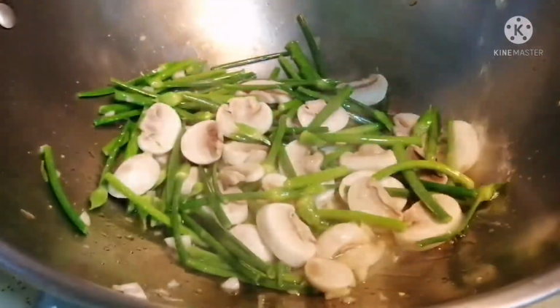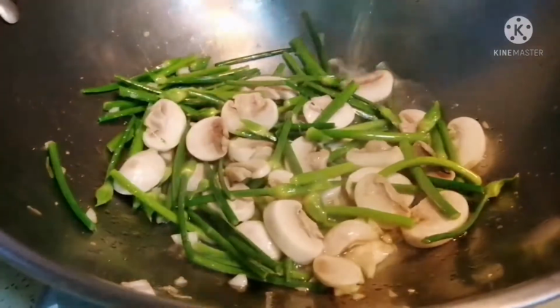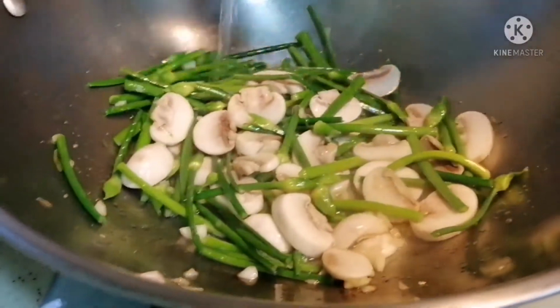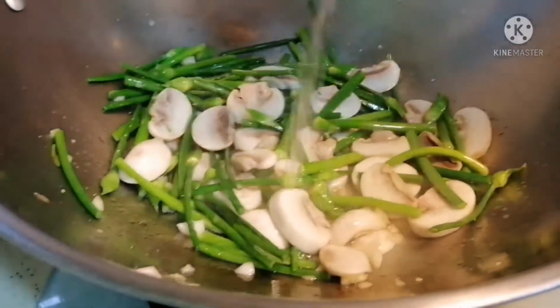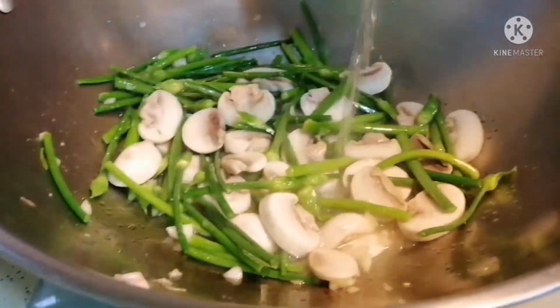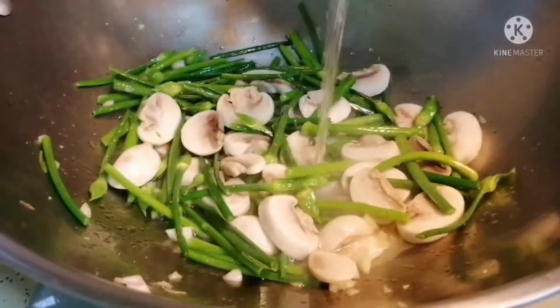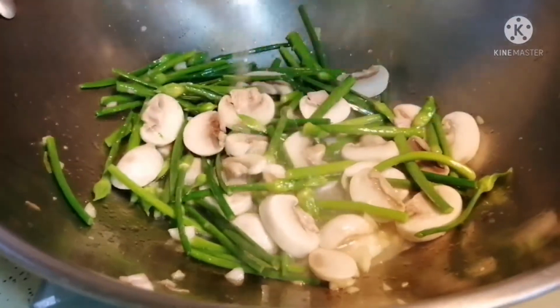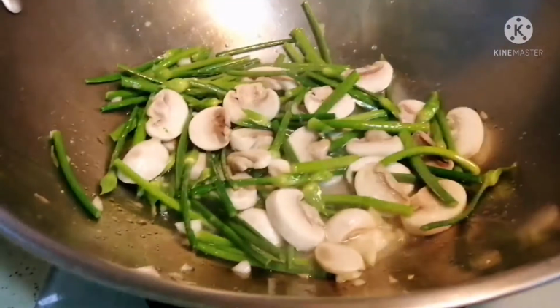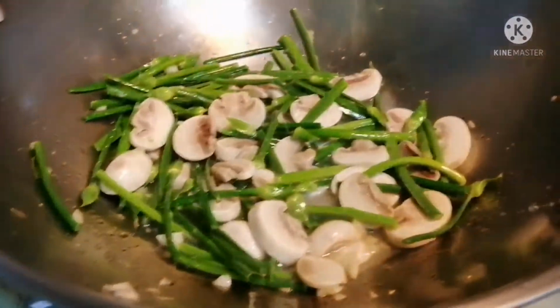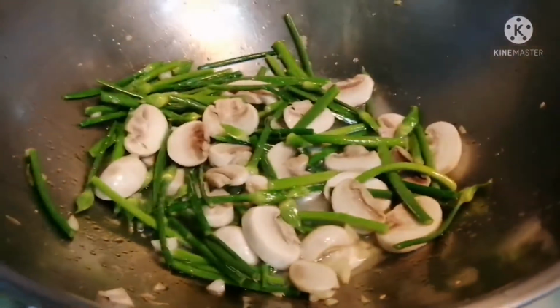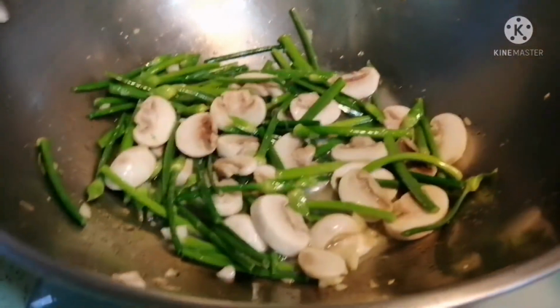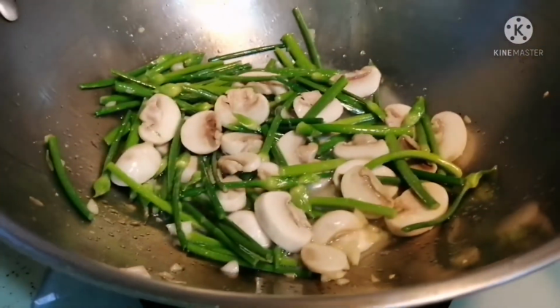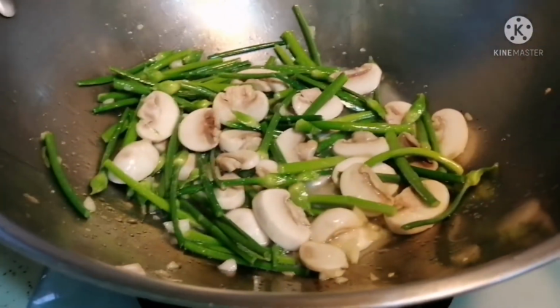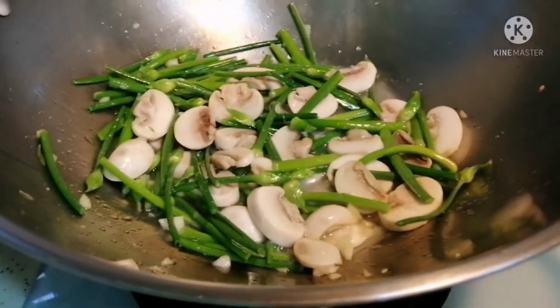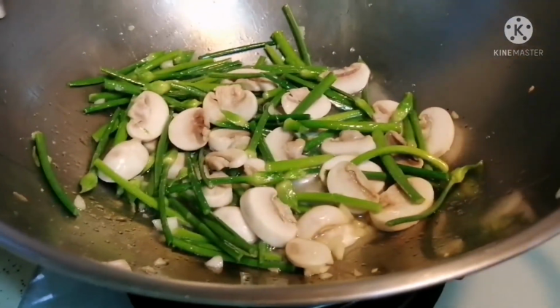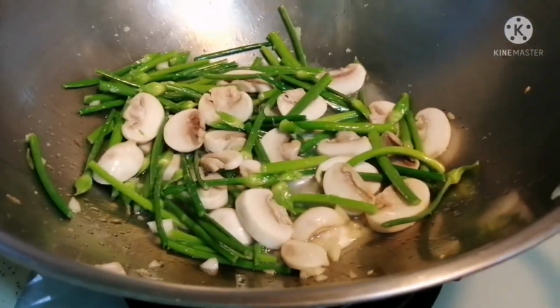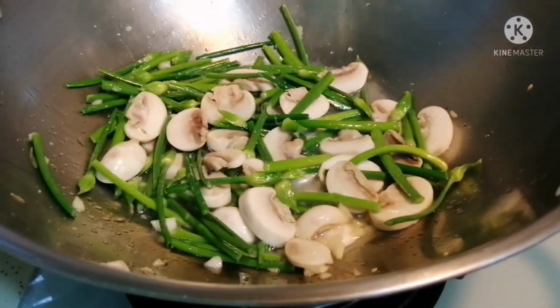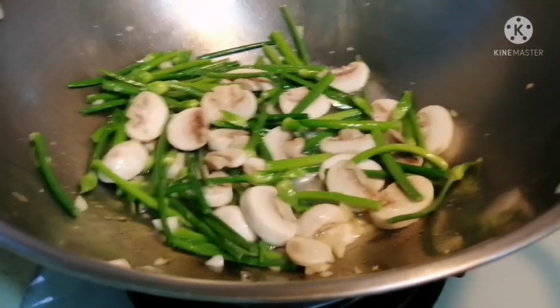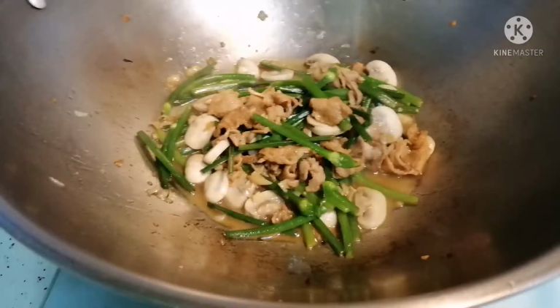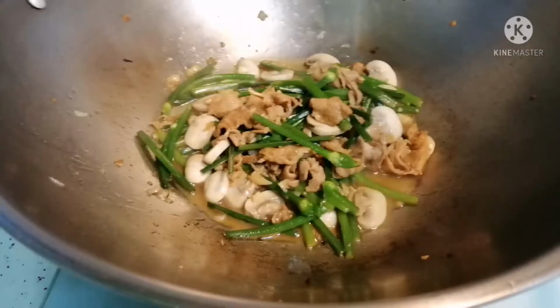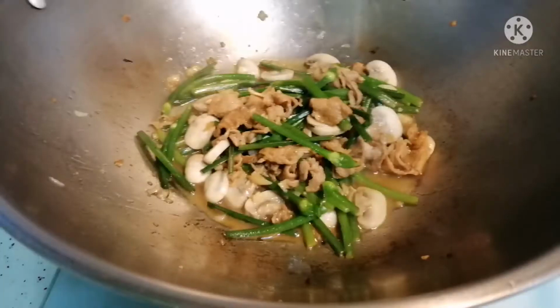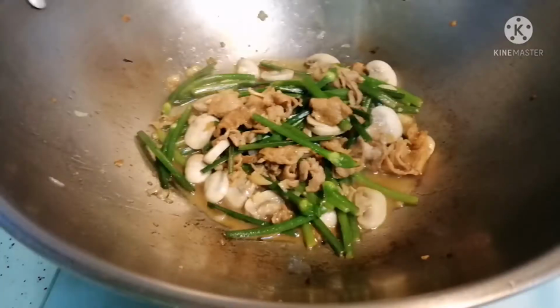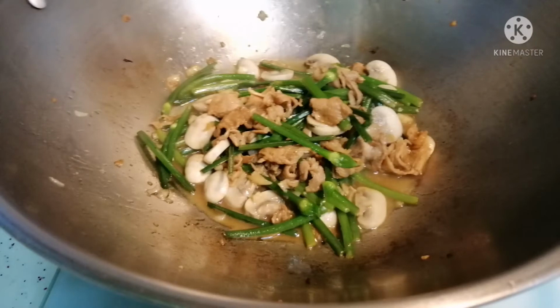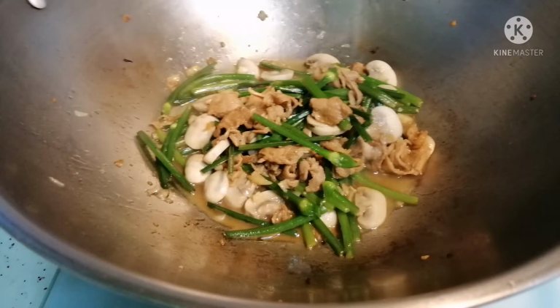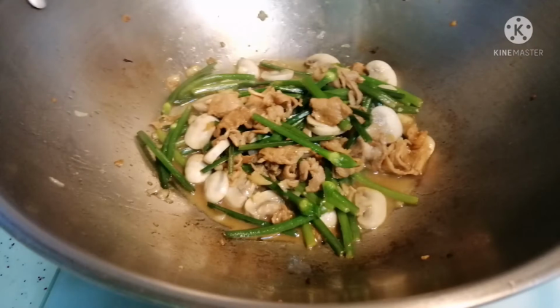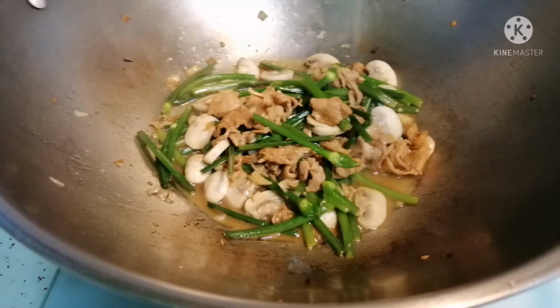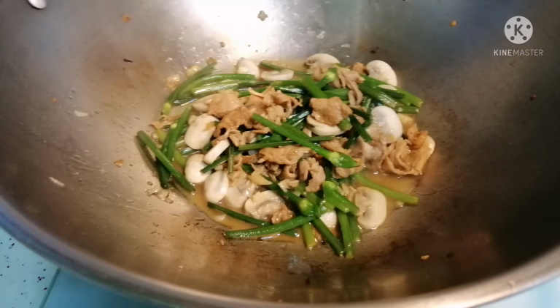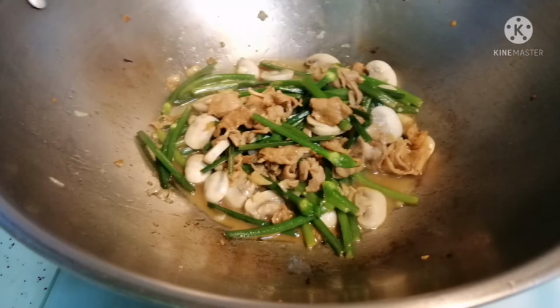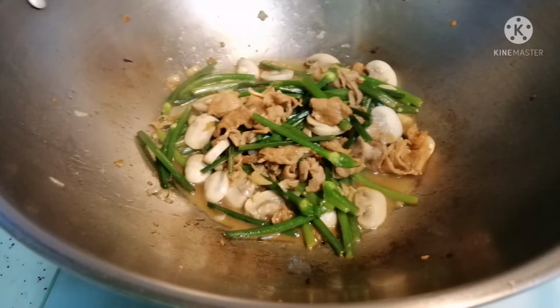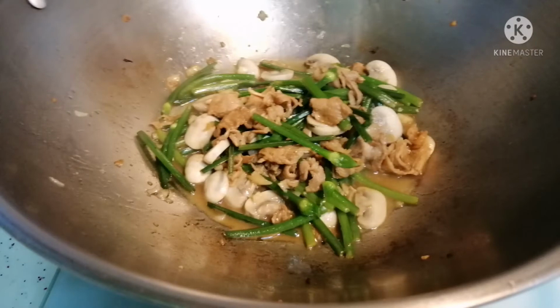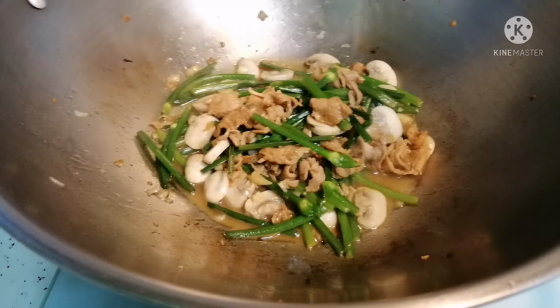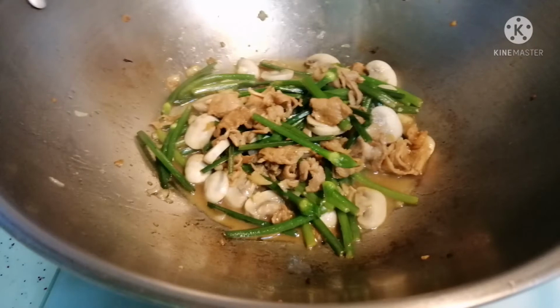I add a little water to make the mushrooms and the chives soft. And lastly, I add the sliced pork back in.